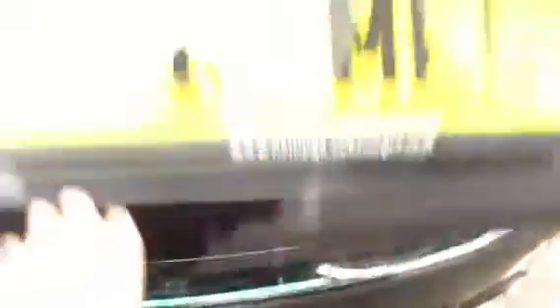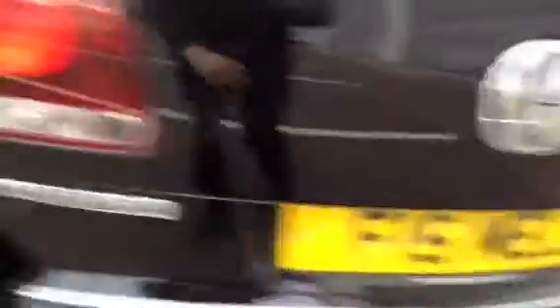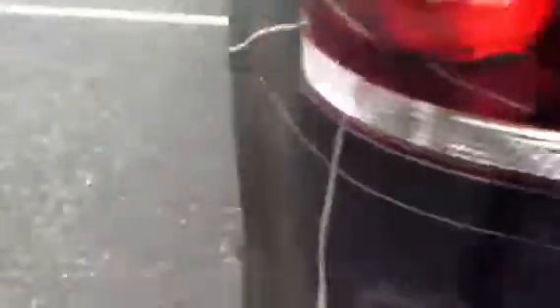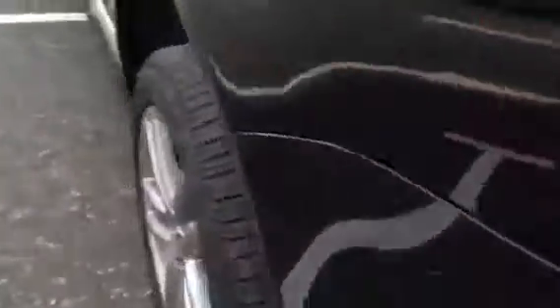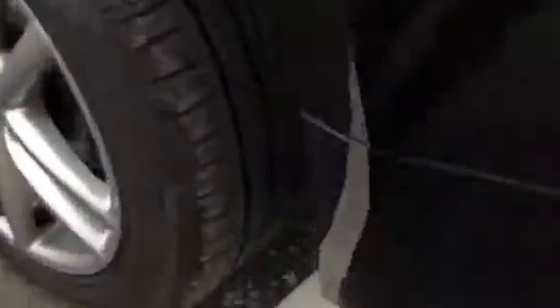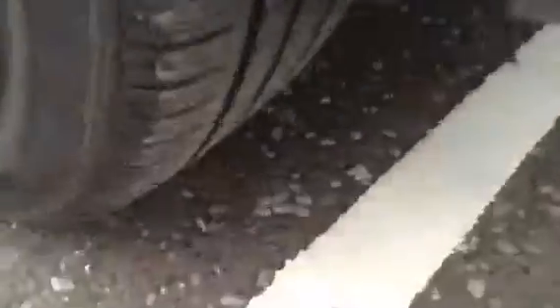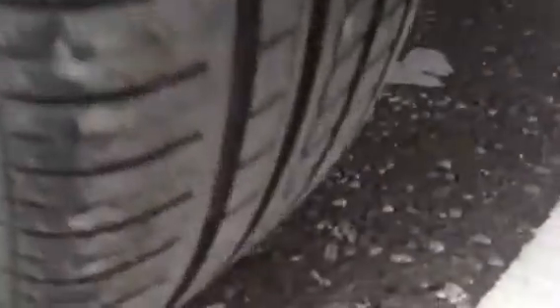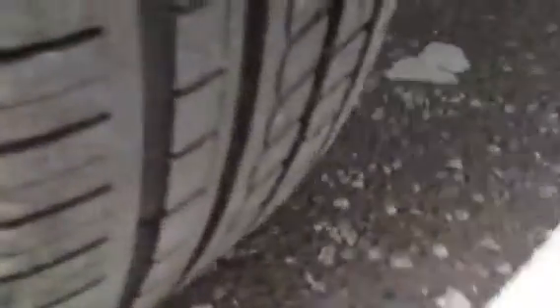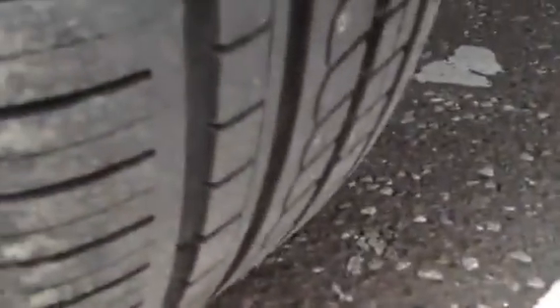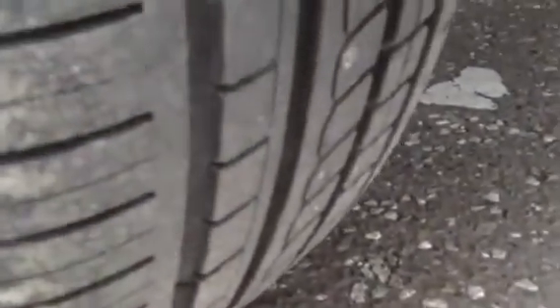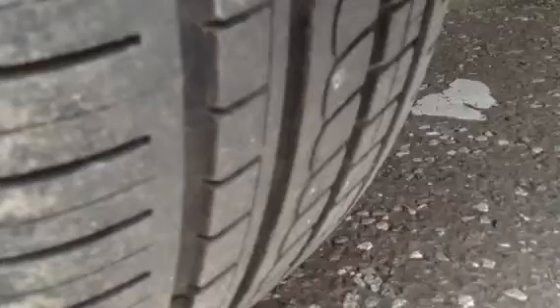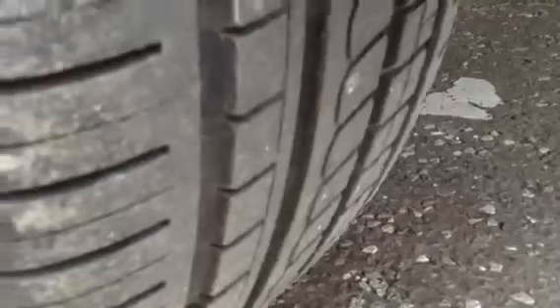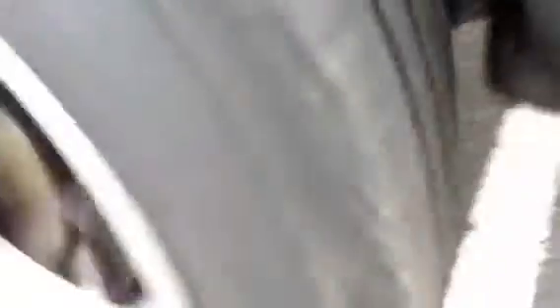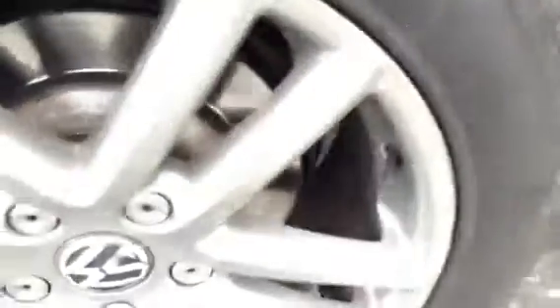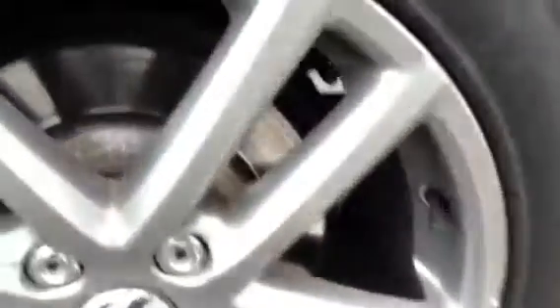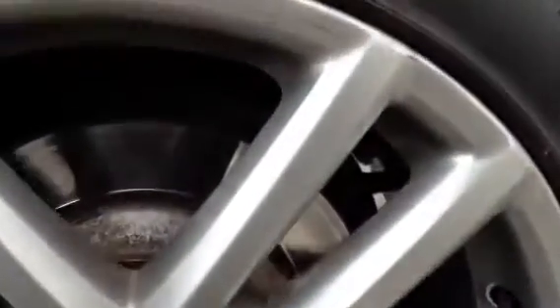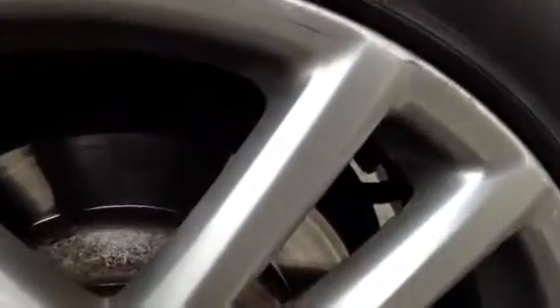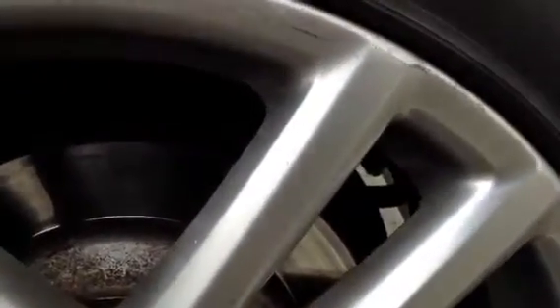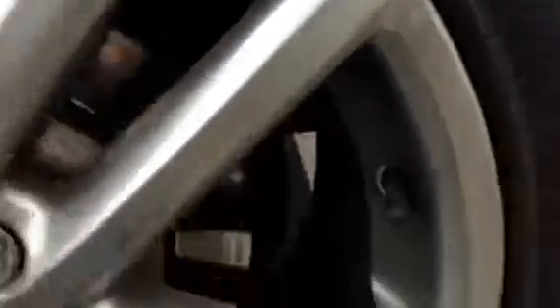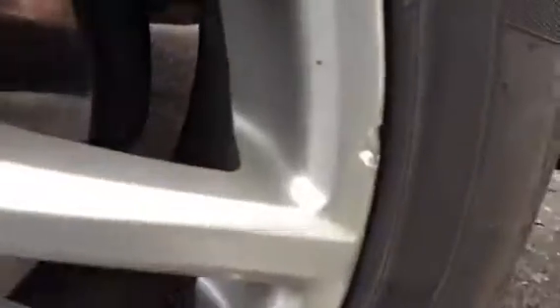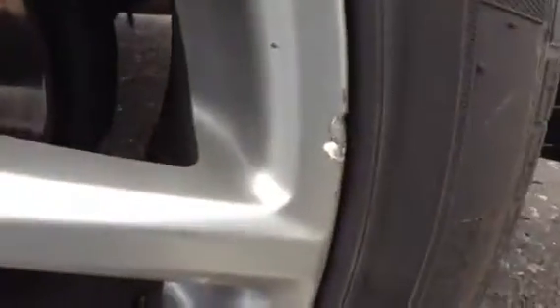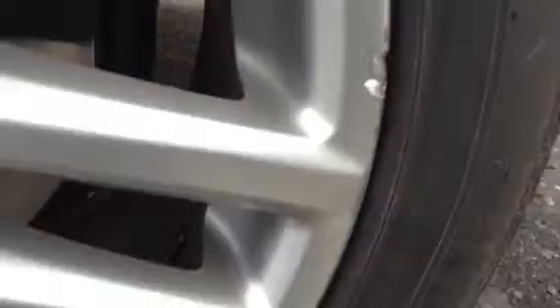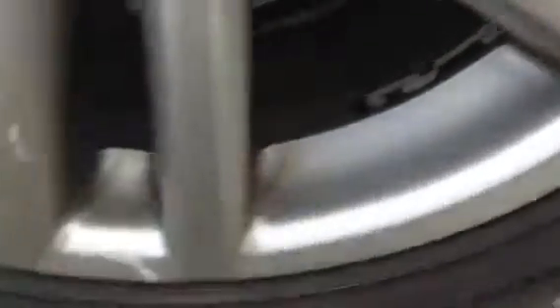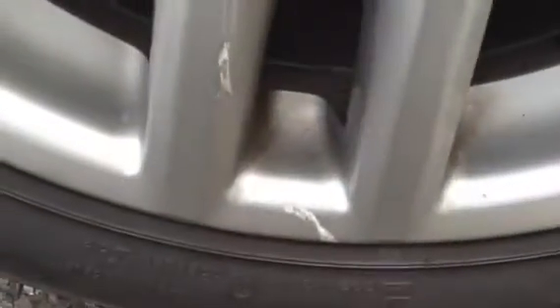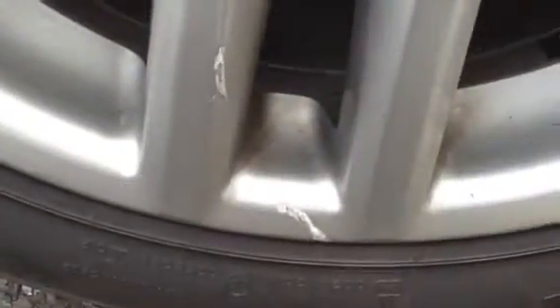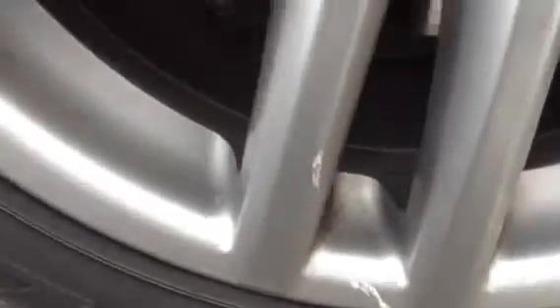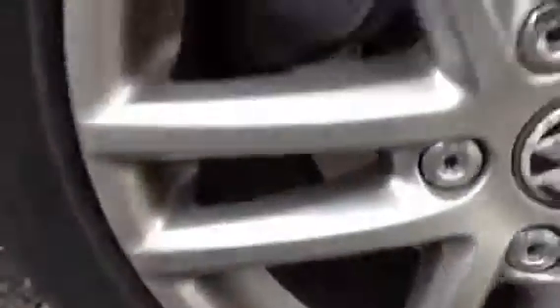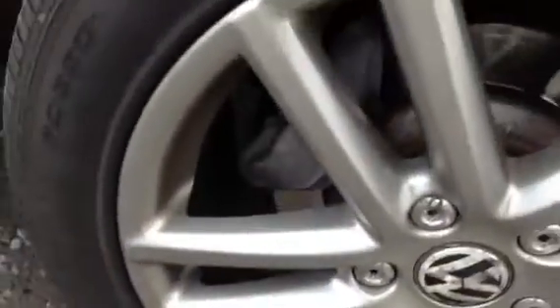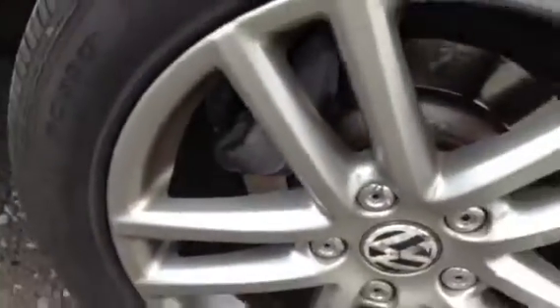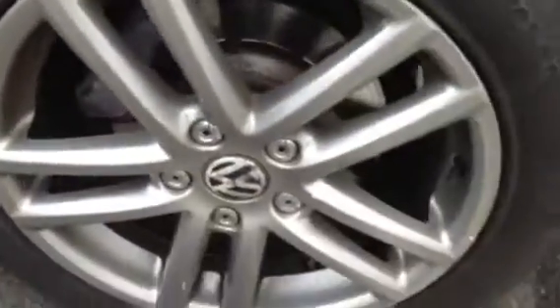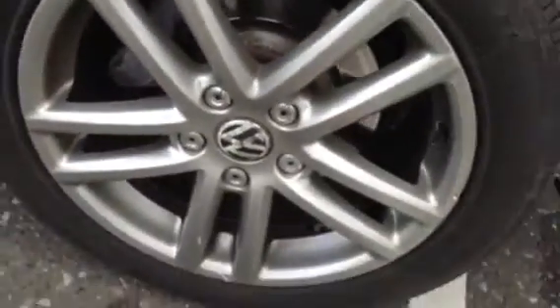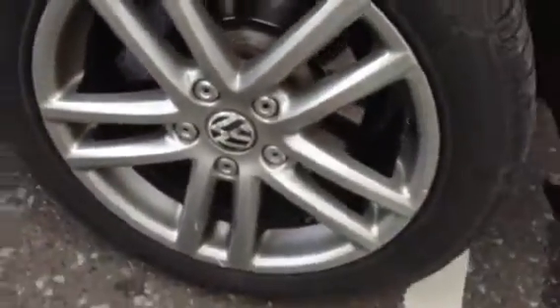Moving around to the nearside rear tyre — again, it's a brand new tyre with plenty of tread. Looking at the nearside rear alloy, there are a few scratches and scuffs and some minor kerb marks as well. It's not as bad as the others, but I would give it a refurb.